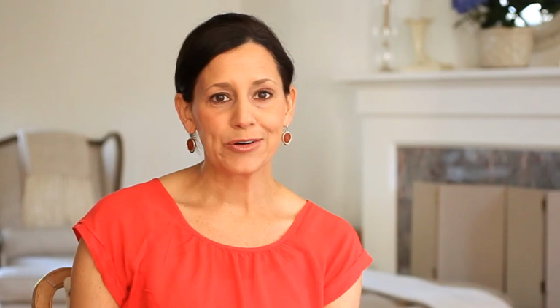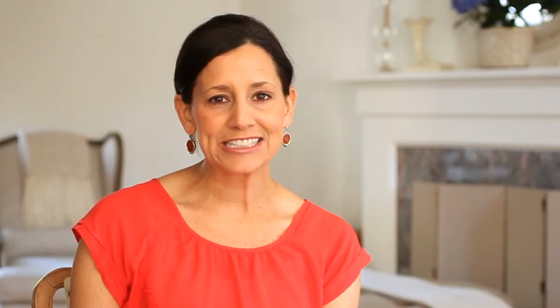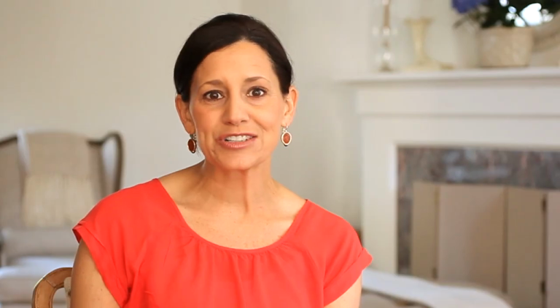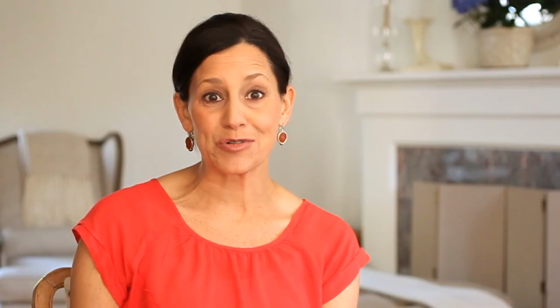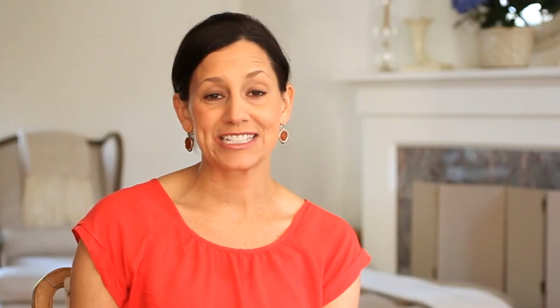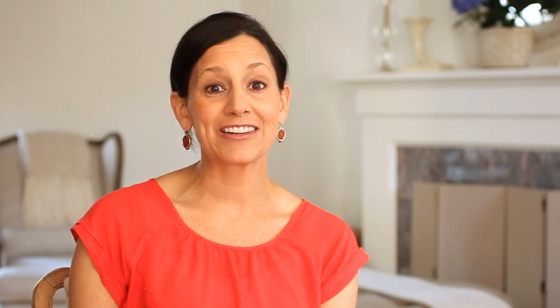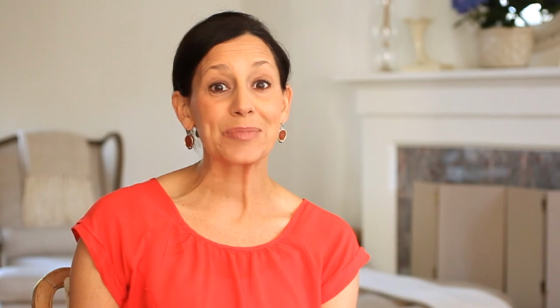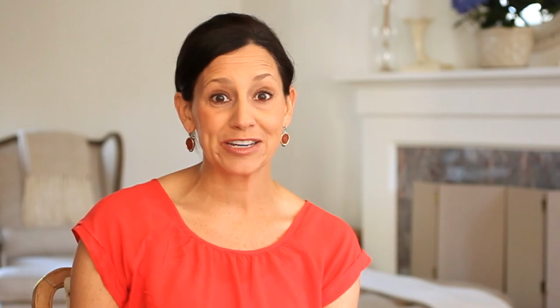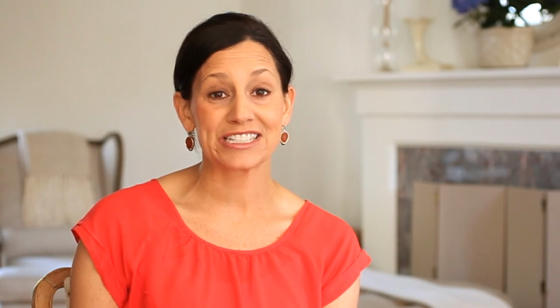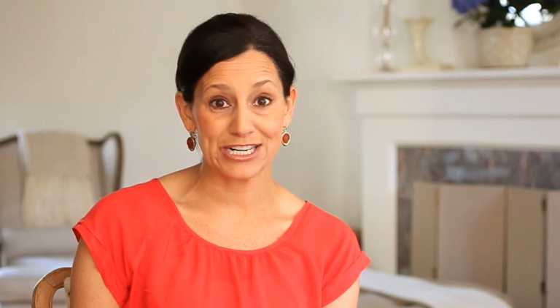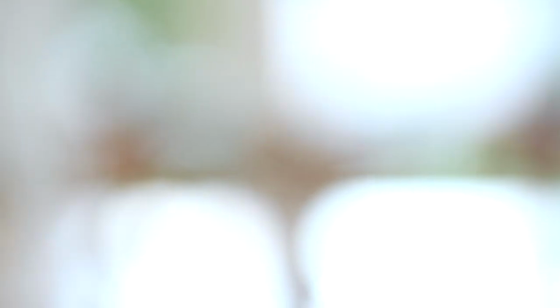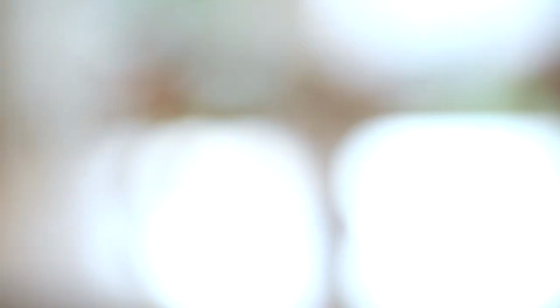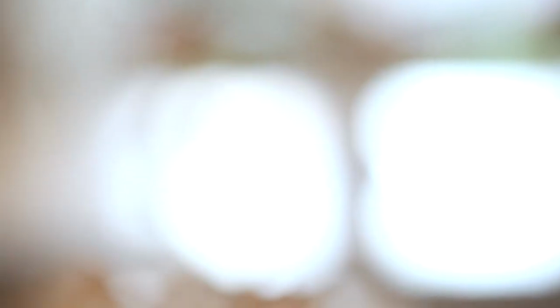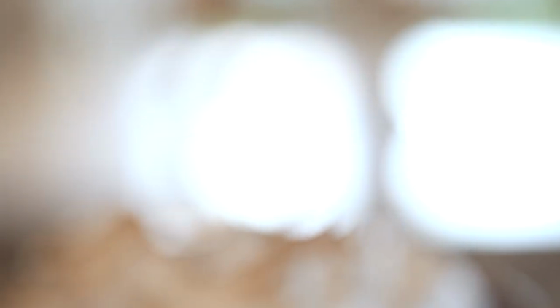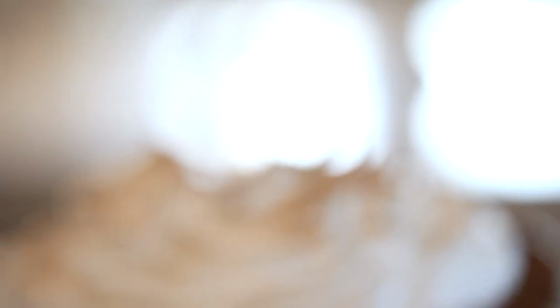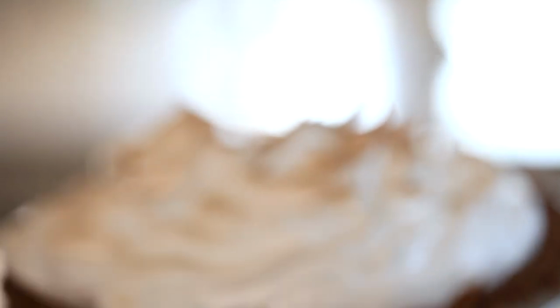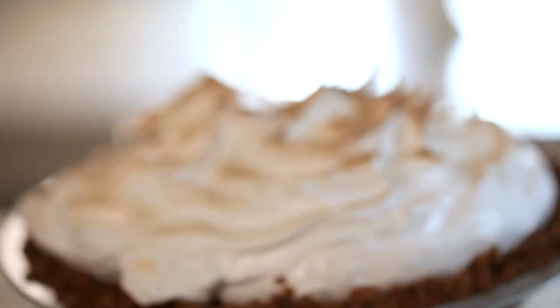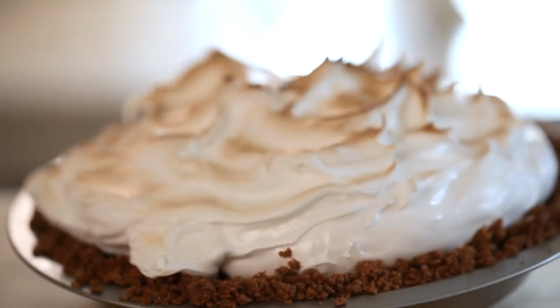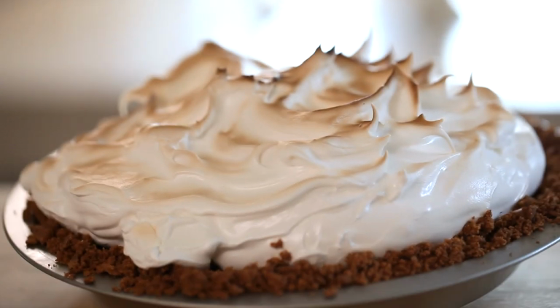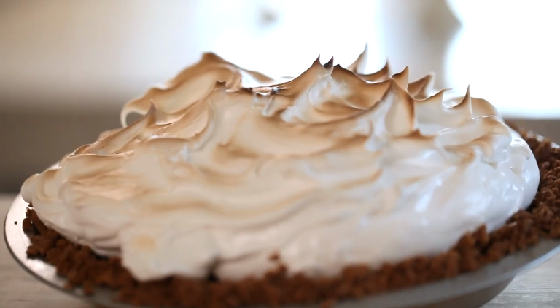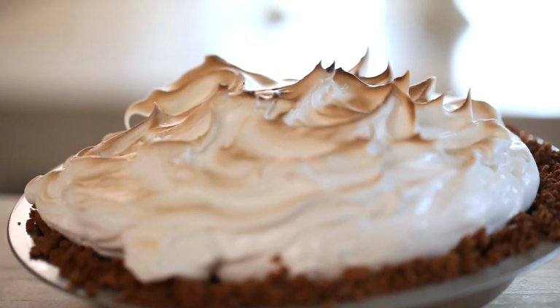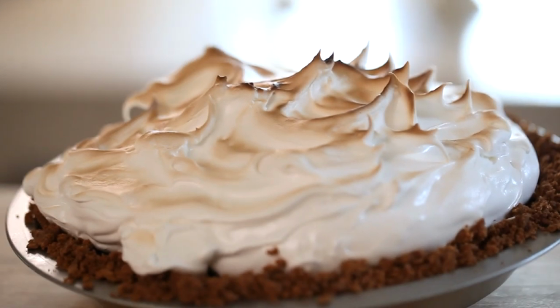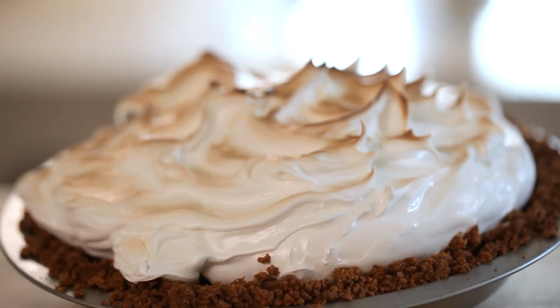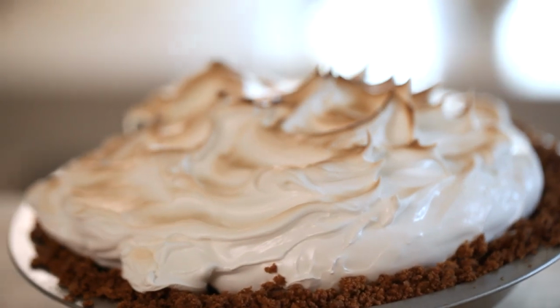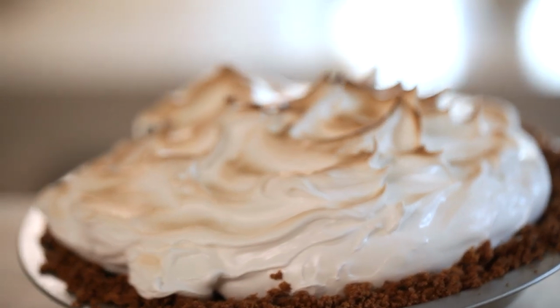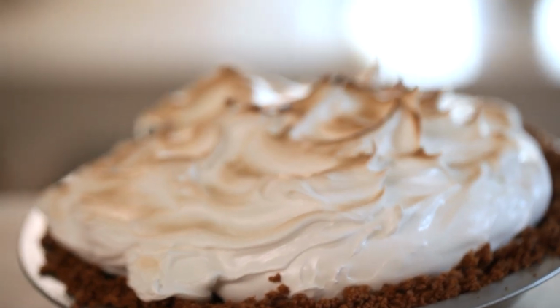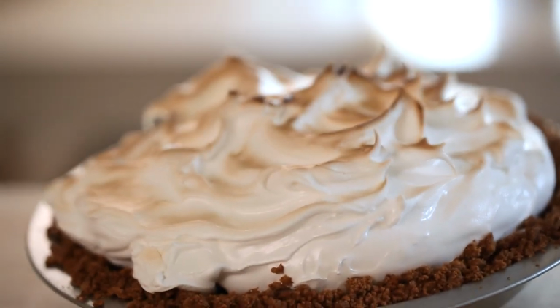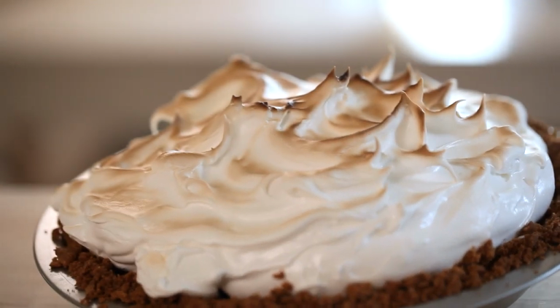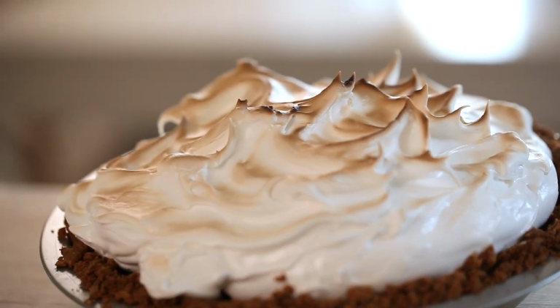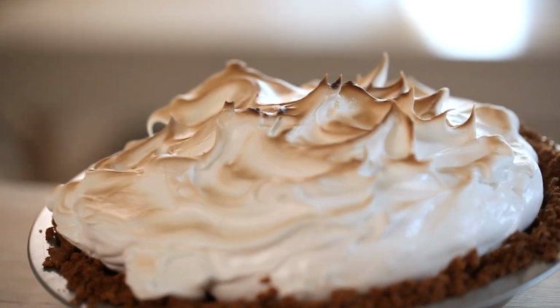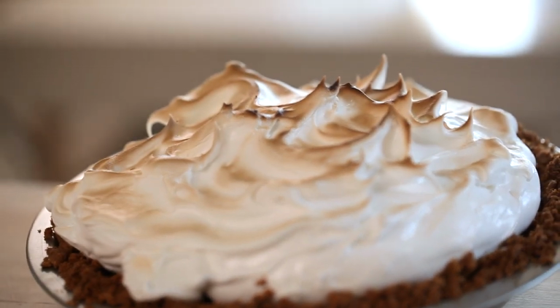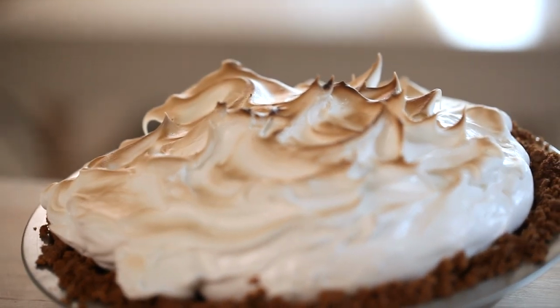Now who doesn't love a s'more sitting around a barbecue in the summertime, but imagine that in the shape of a pie during Thanksgiving. It'll be the hit of the party, I promise, and it couldn't be easier to make.